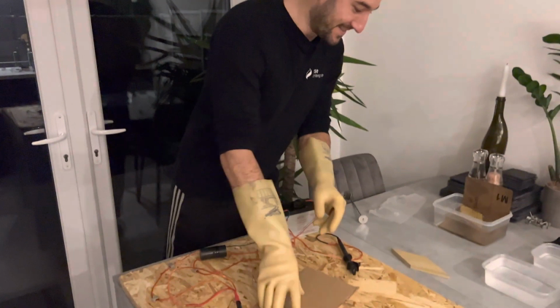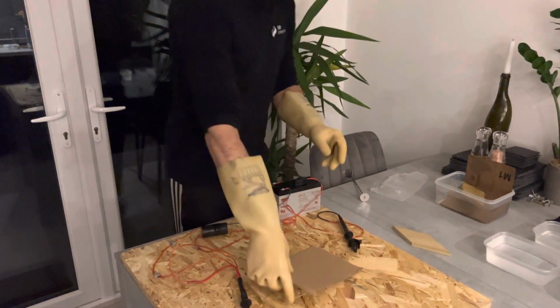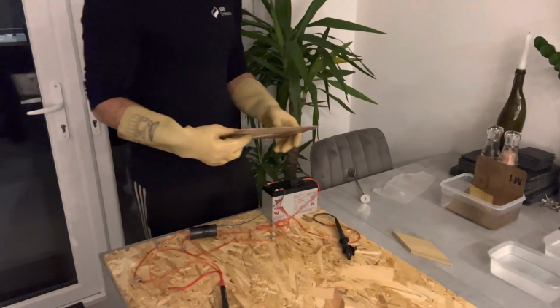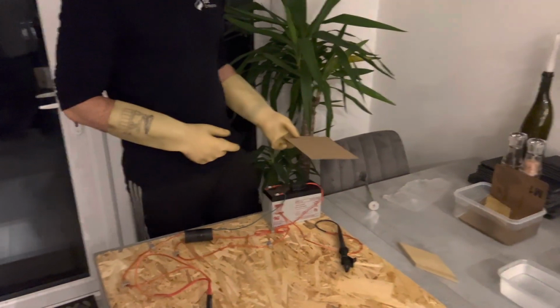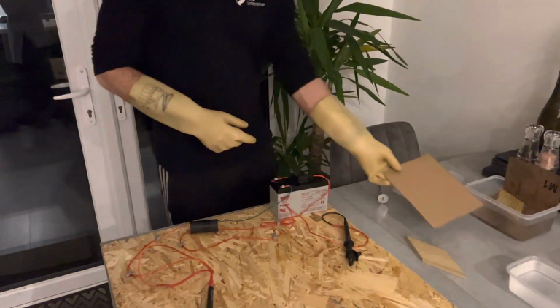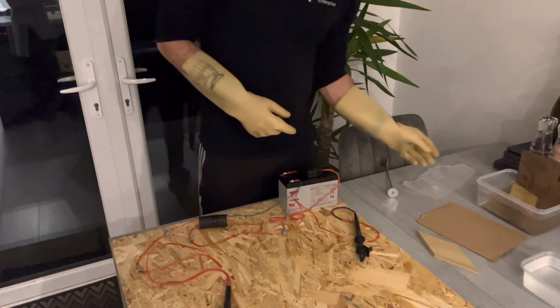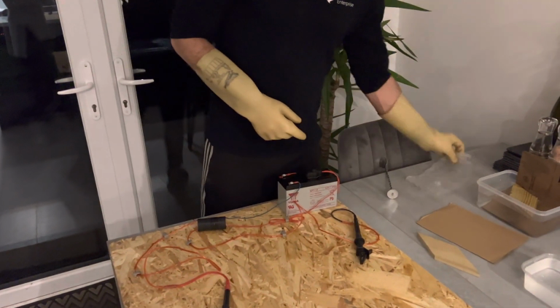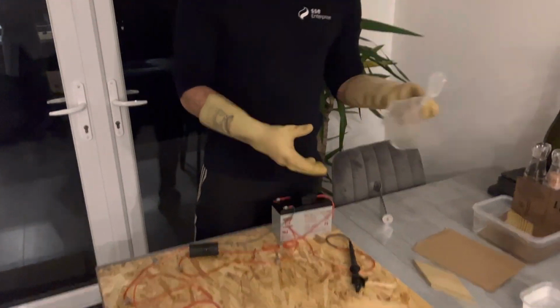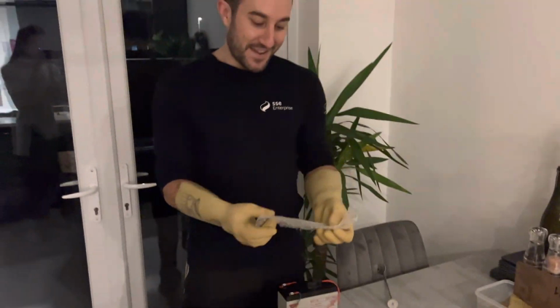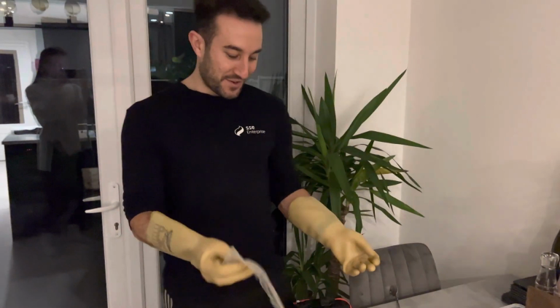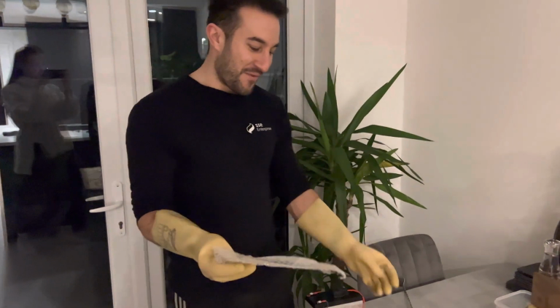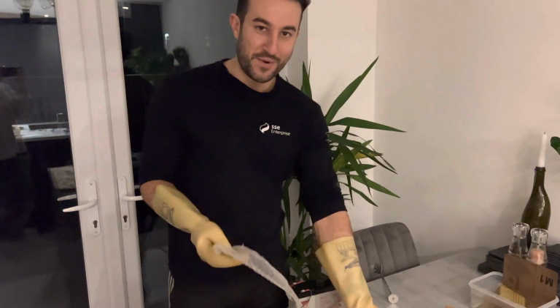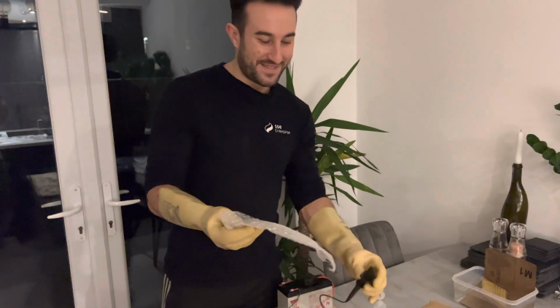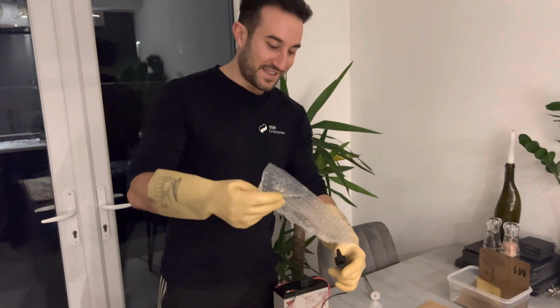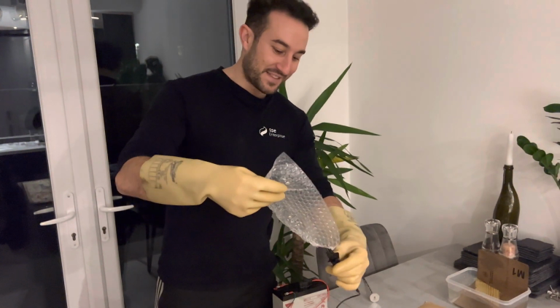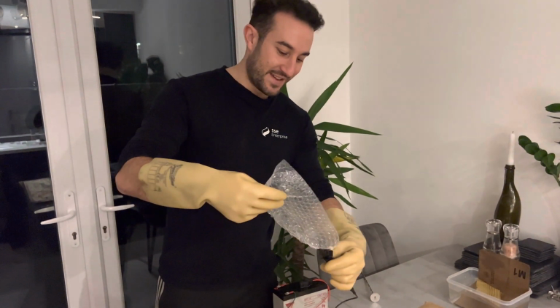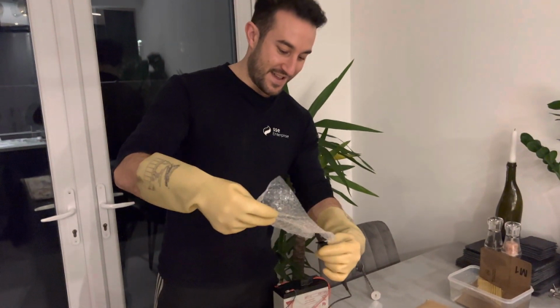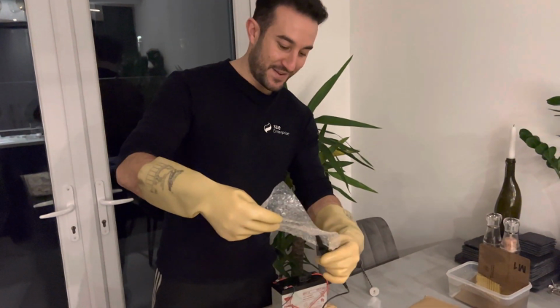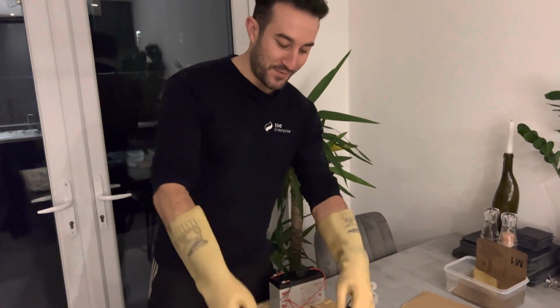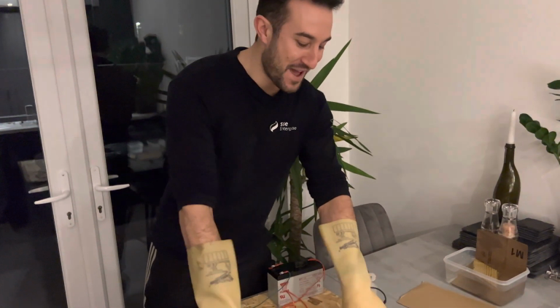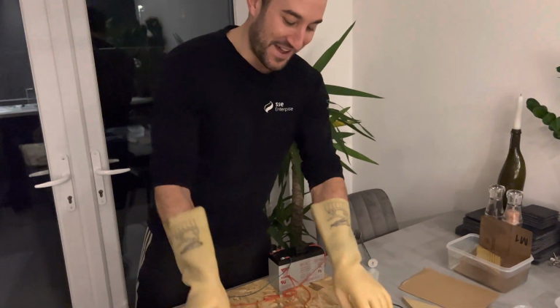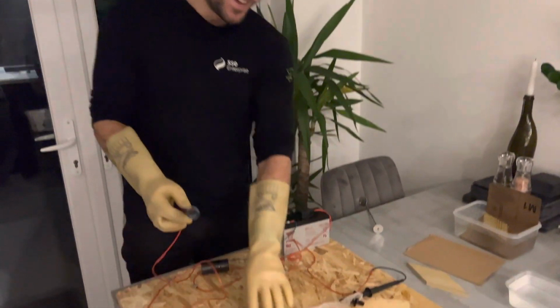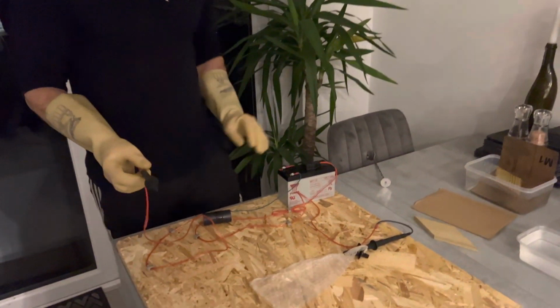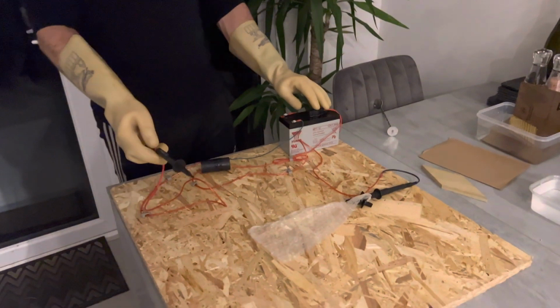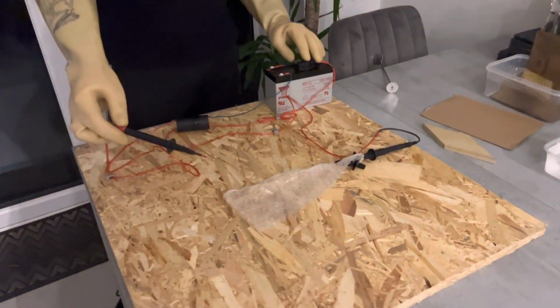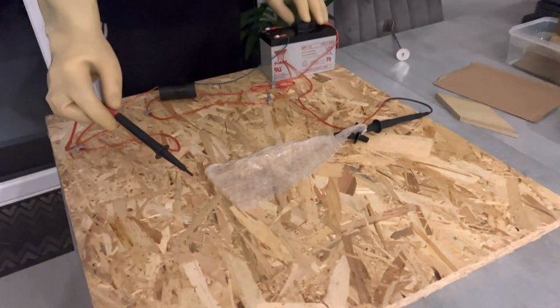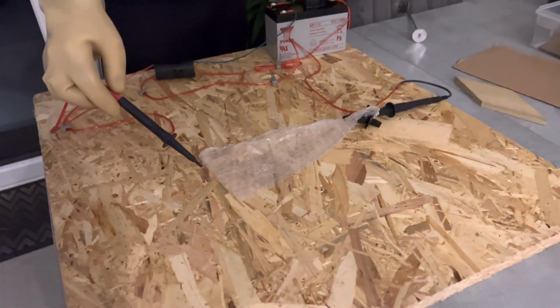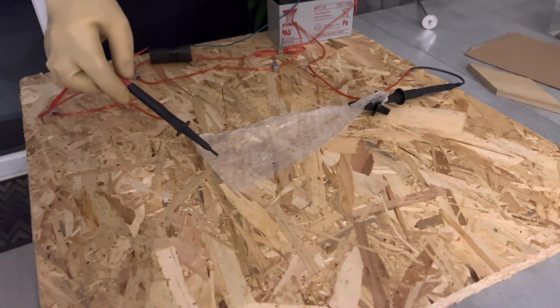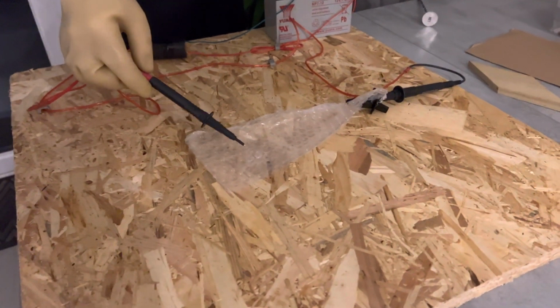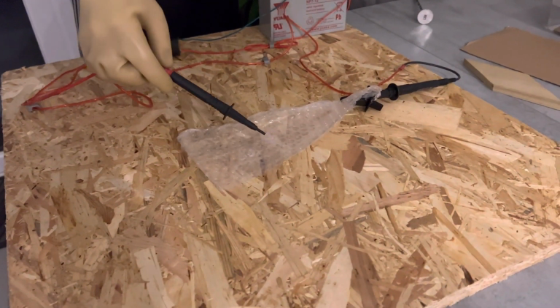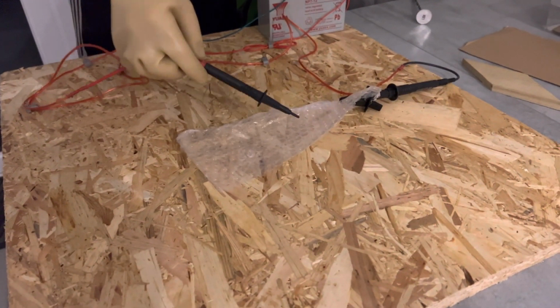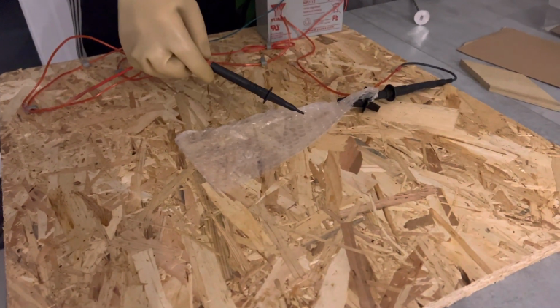Next up we've got another insulator — some bubble wrap, which is basically plastic with some air in it. Bubble wrap again does not conduct electricity.